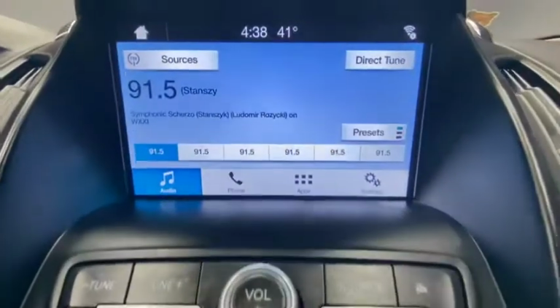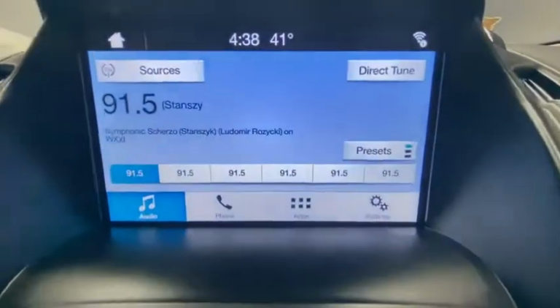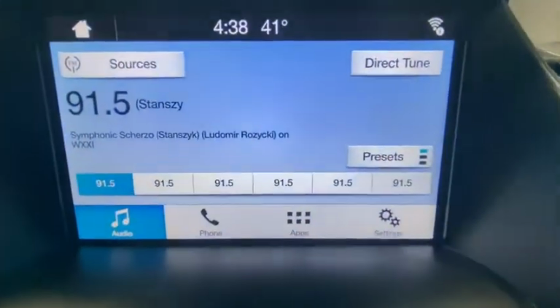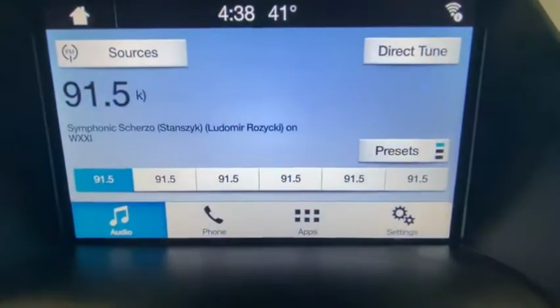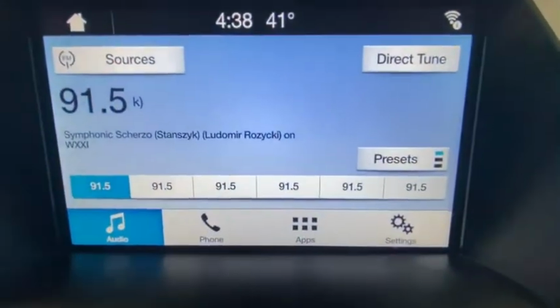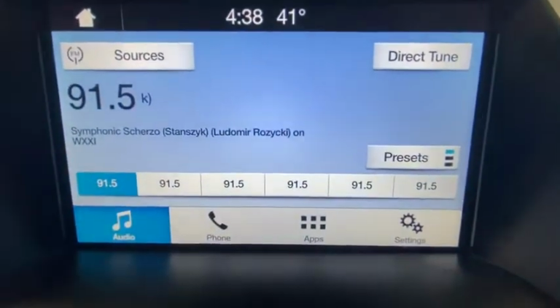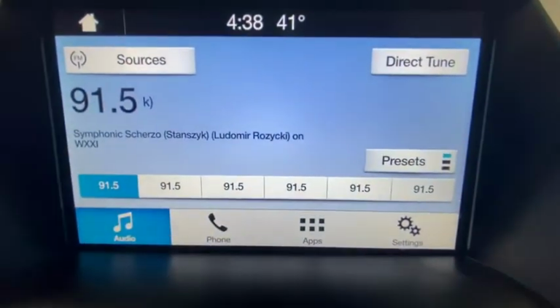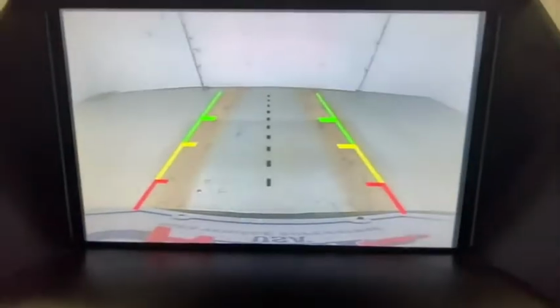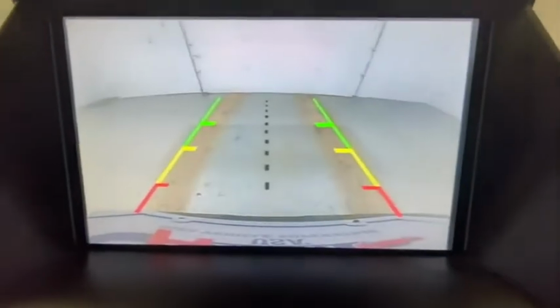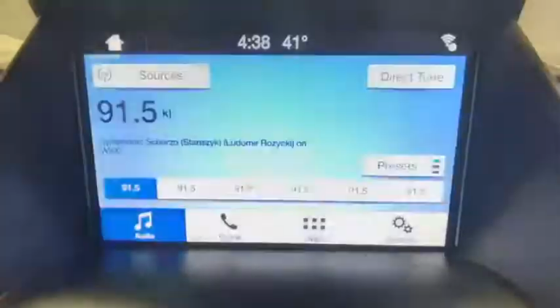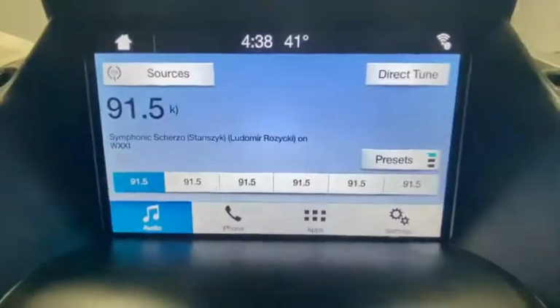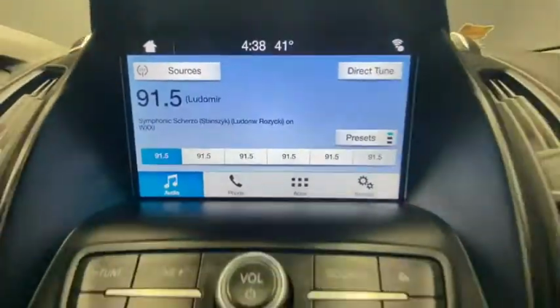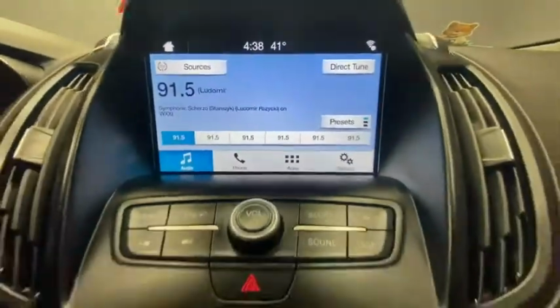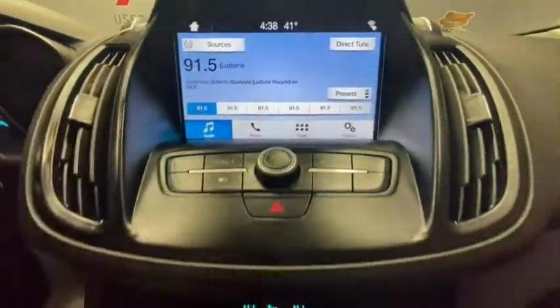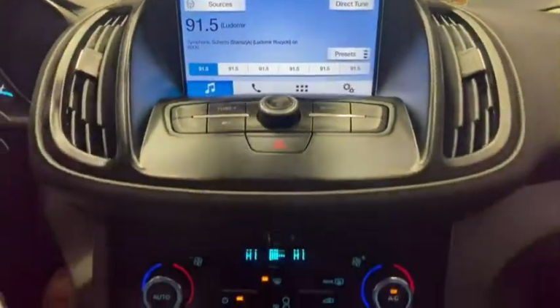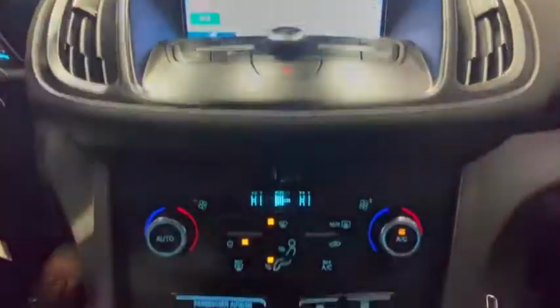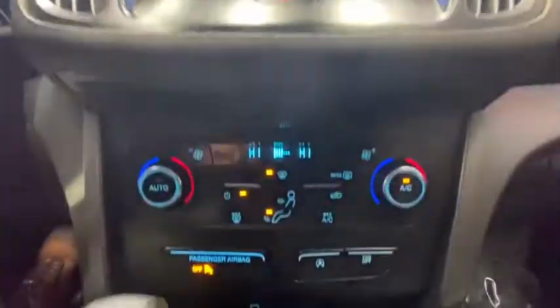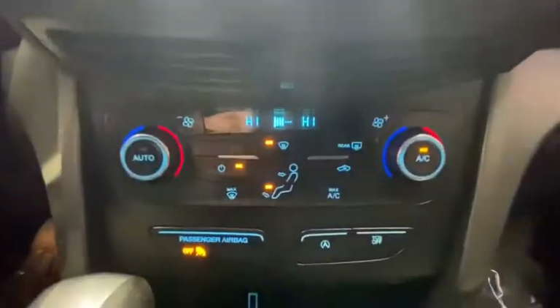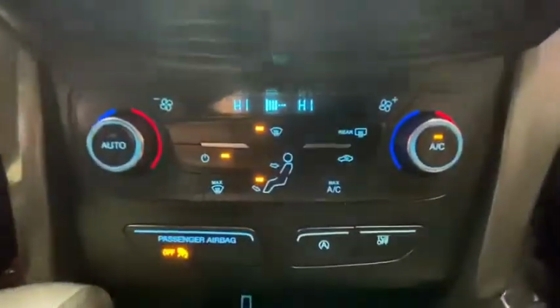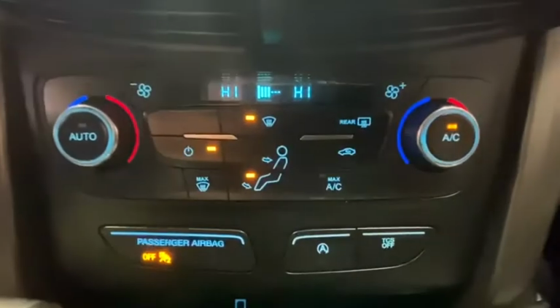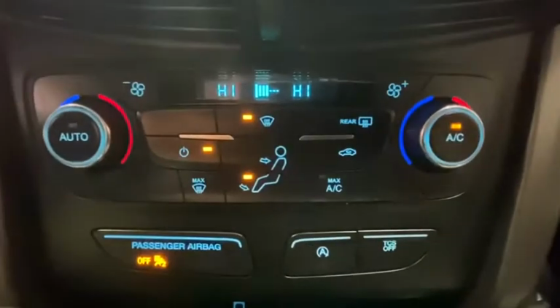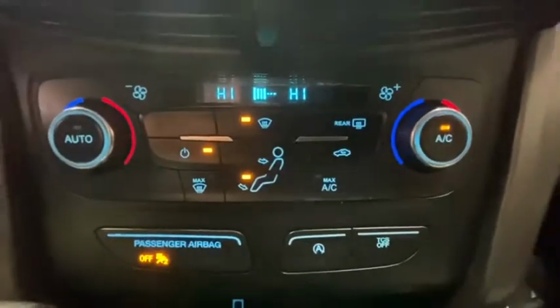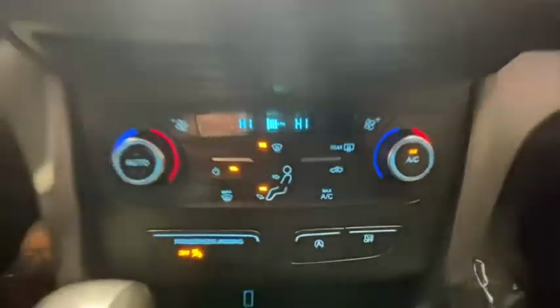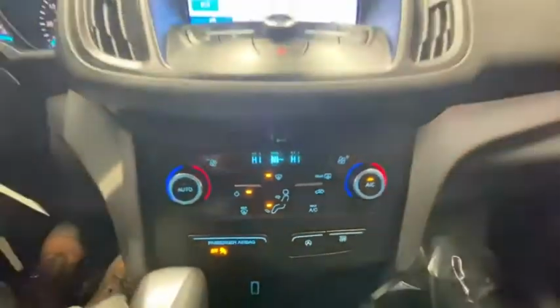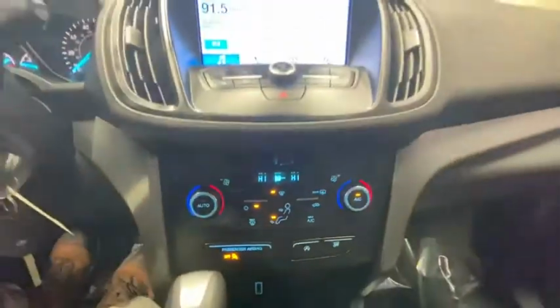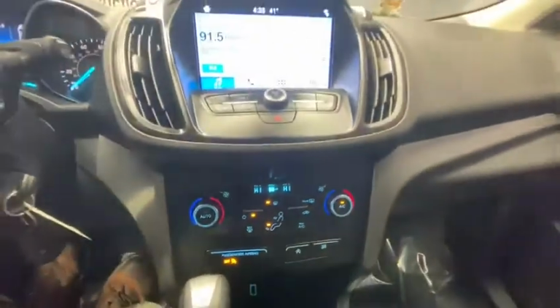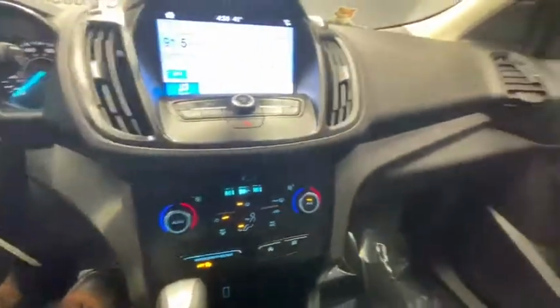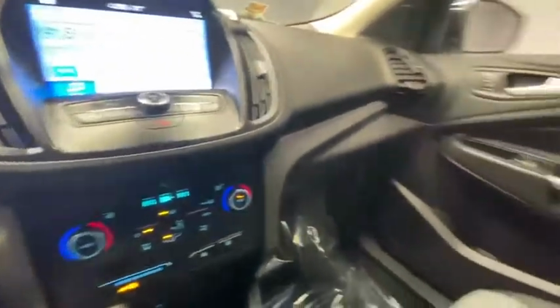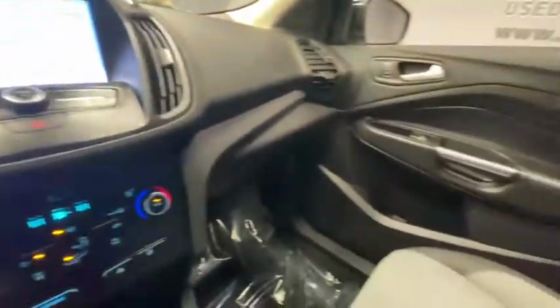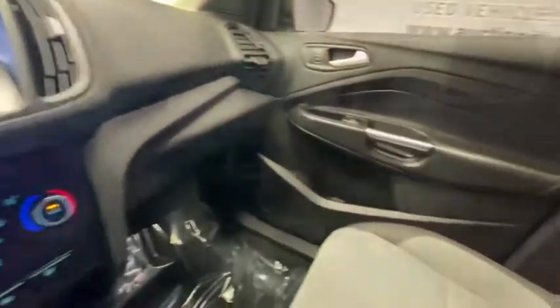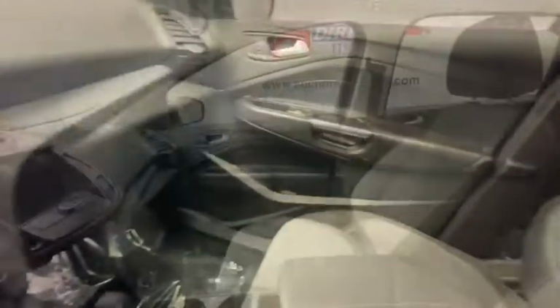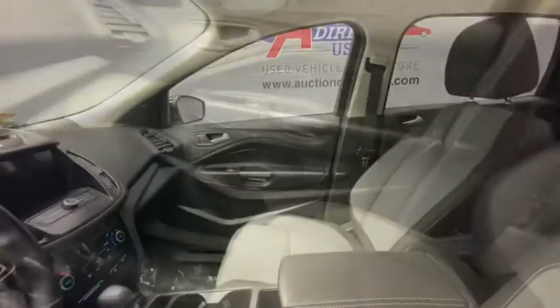Trip computer, panic alarm, brake assist, overhead console, tachometer, remote keyless entry, front reading lamps, rear window wiper.